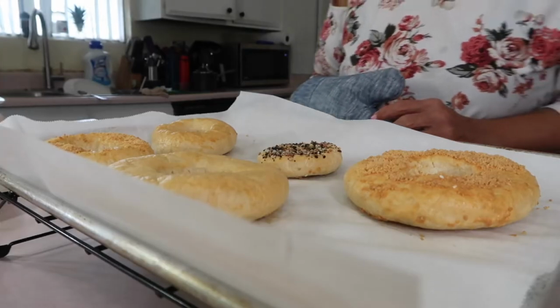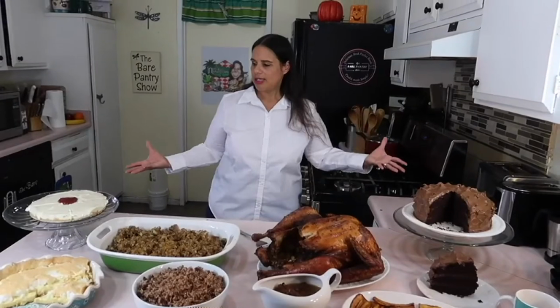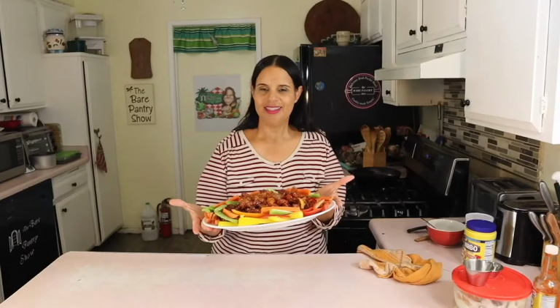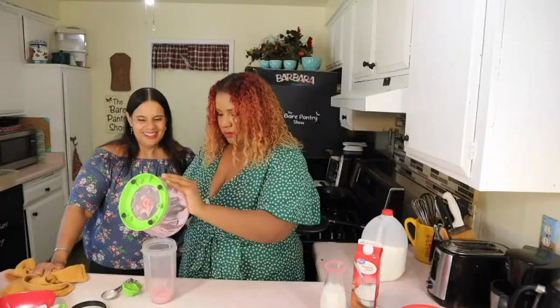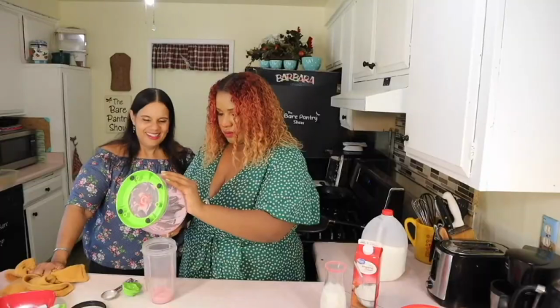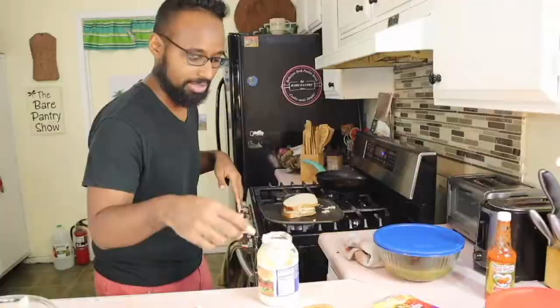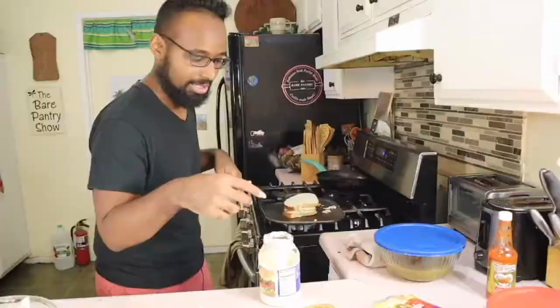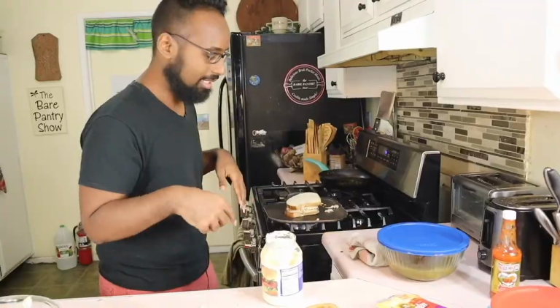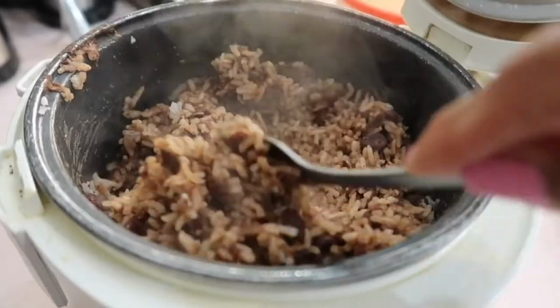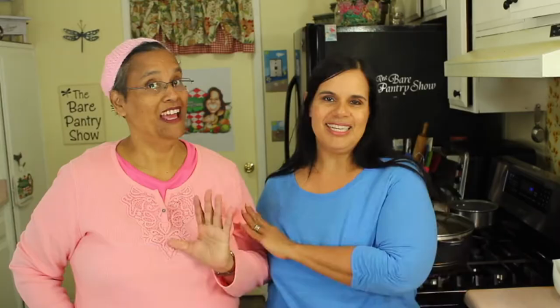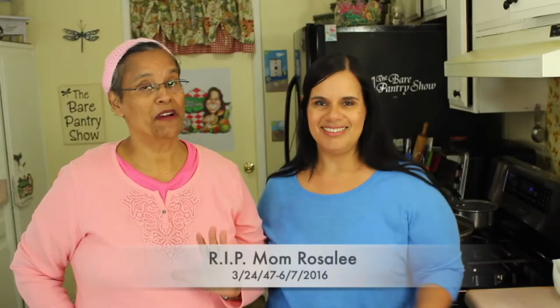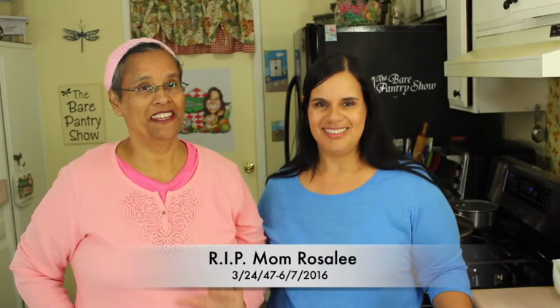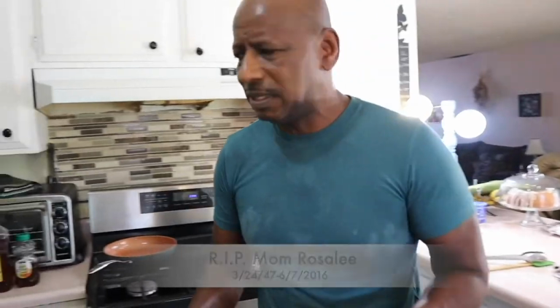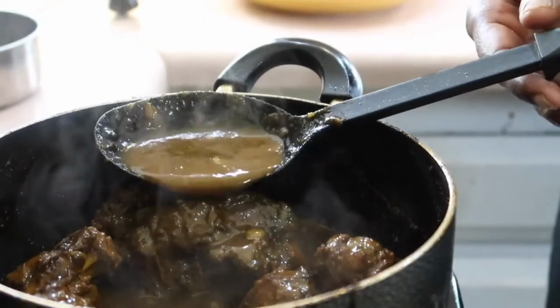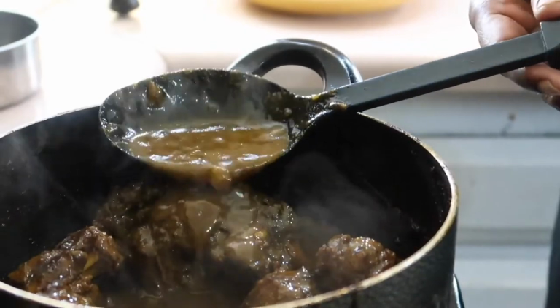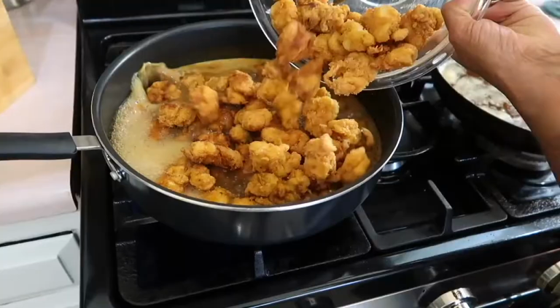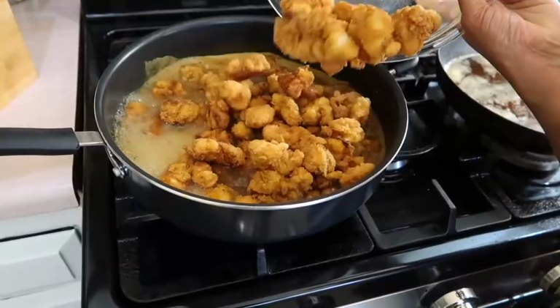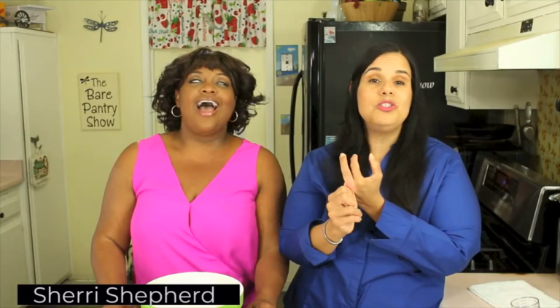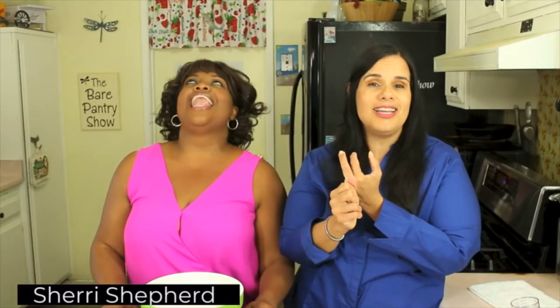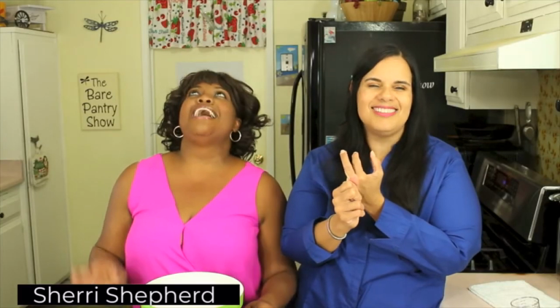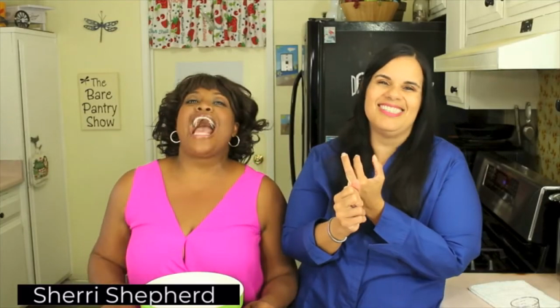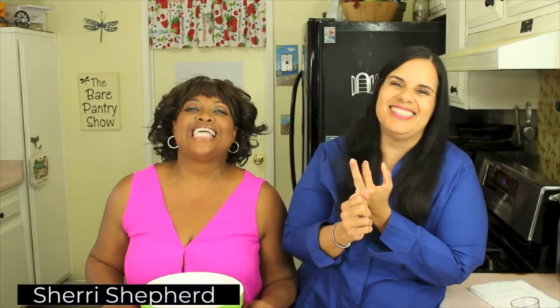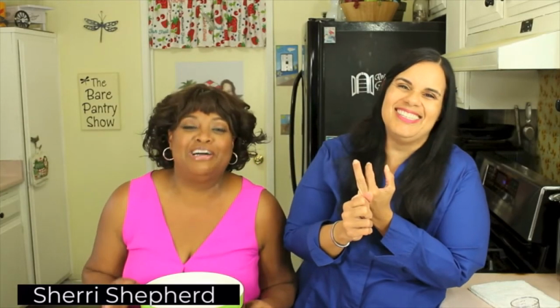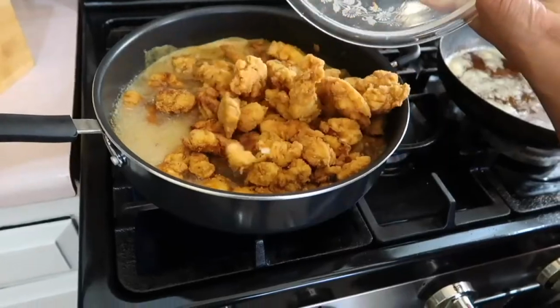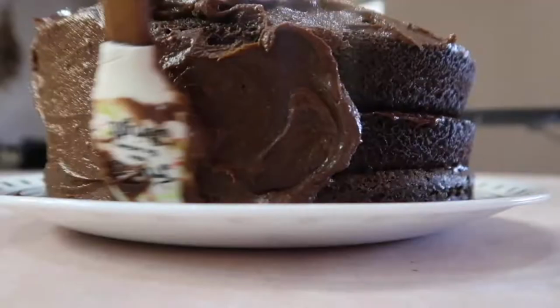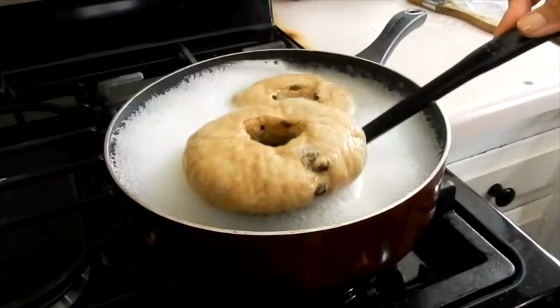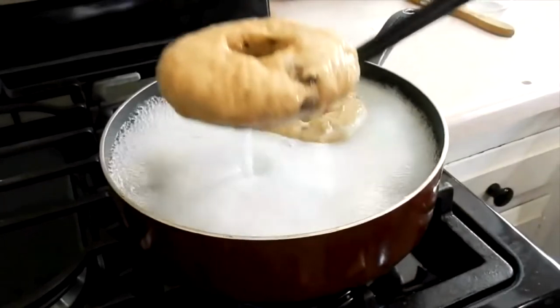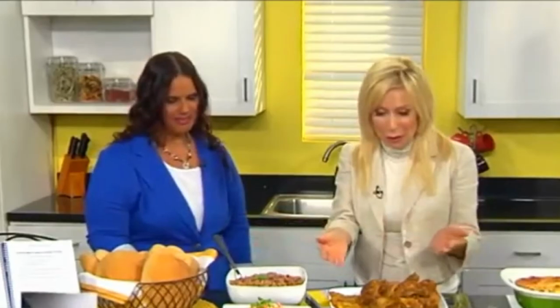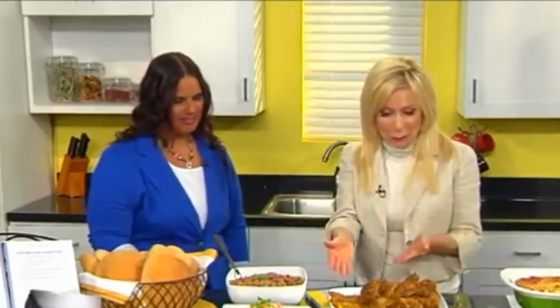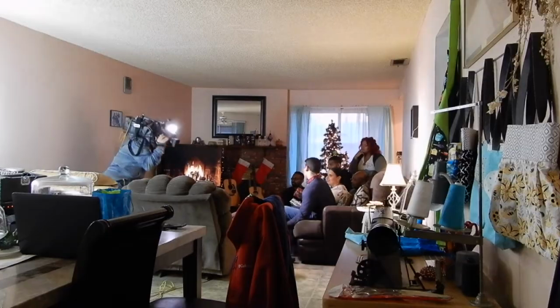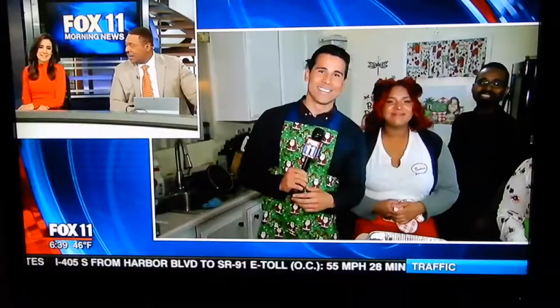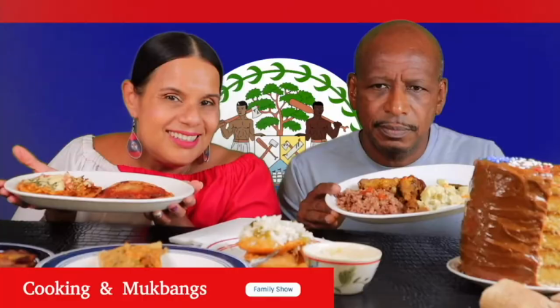You're watching the Bear Pantry Show. My name is Barbara and for over a decade I've been teaching viewers and subscribers how to cook authentic dishes from my home country of Belize and many other delicious dishes from basic ingredients.